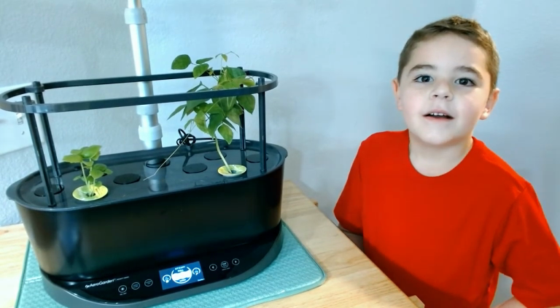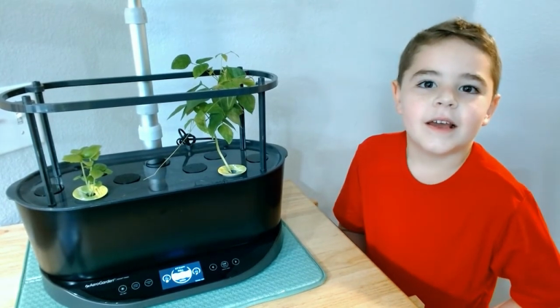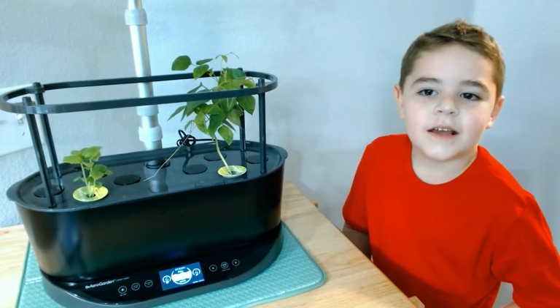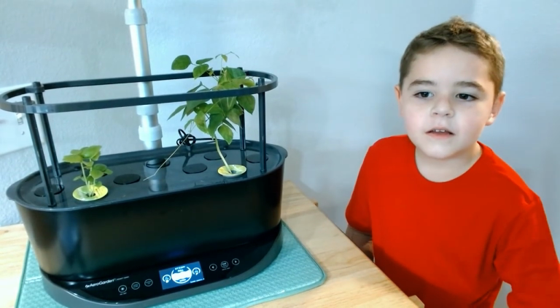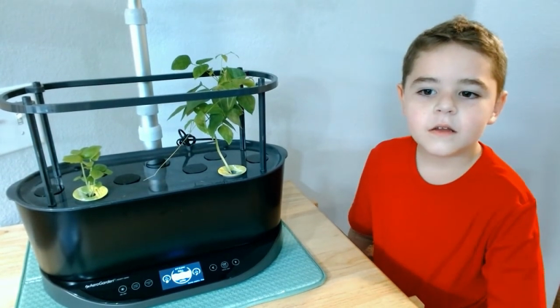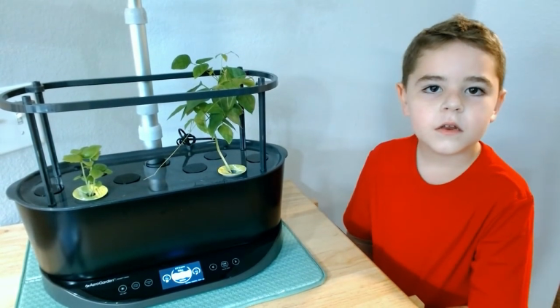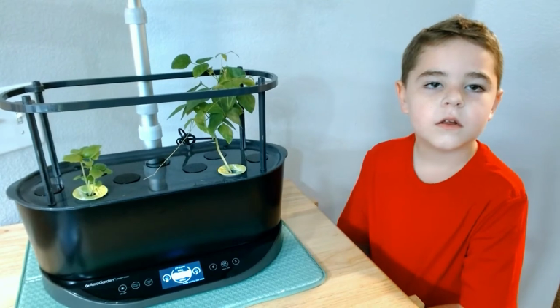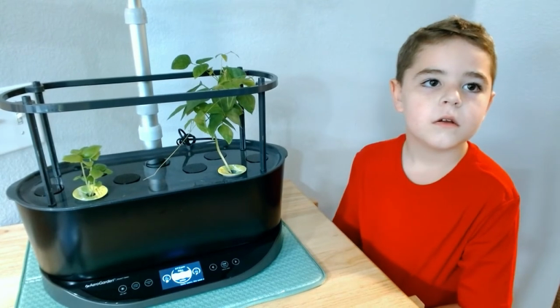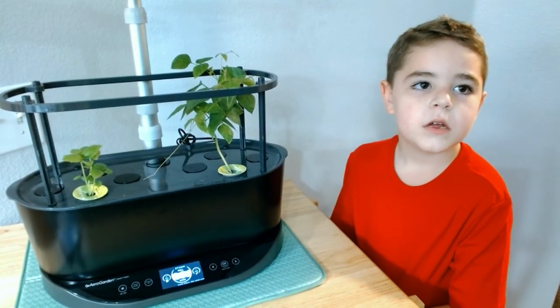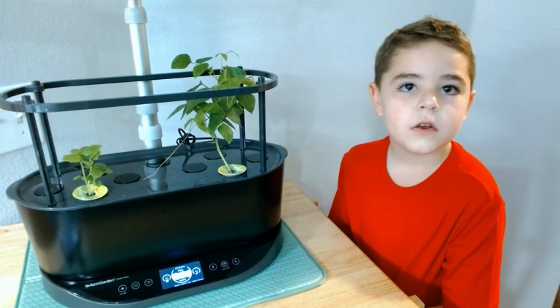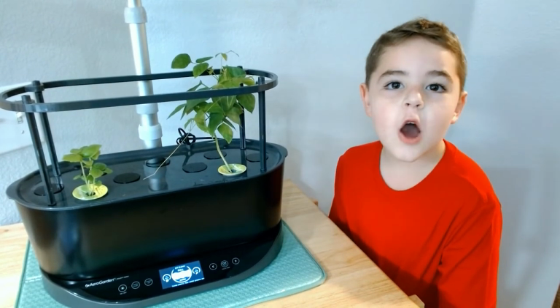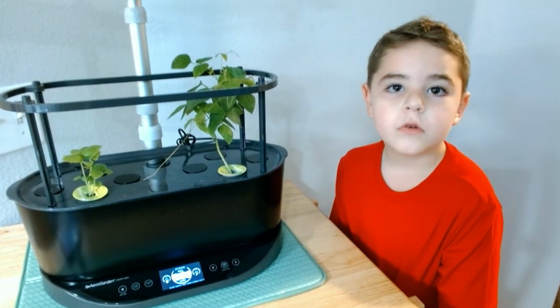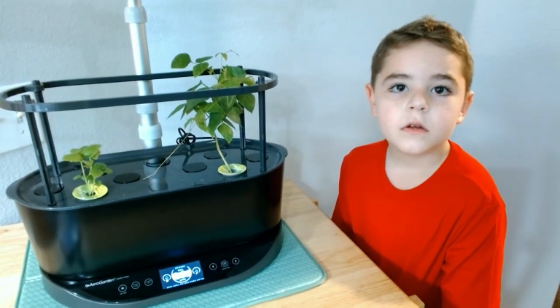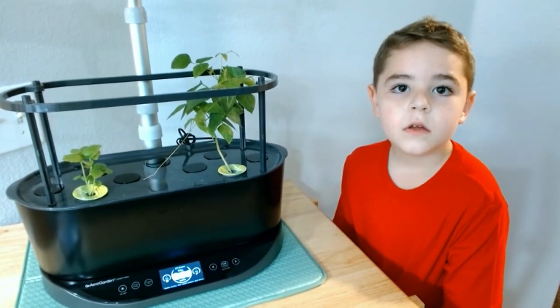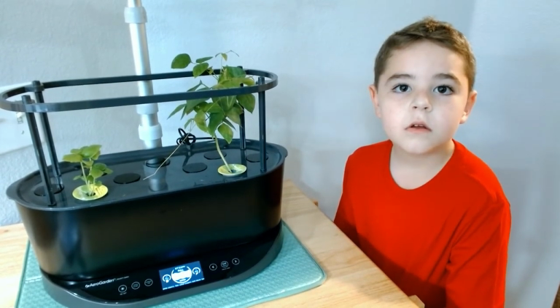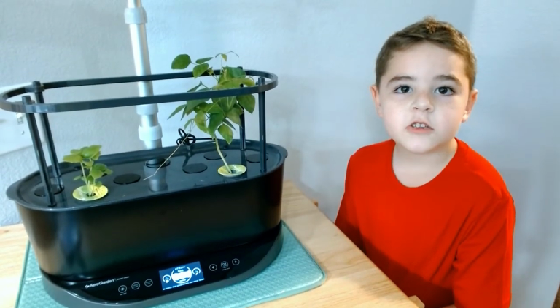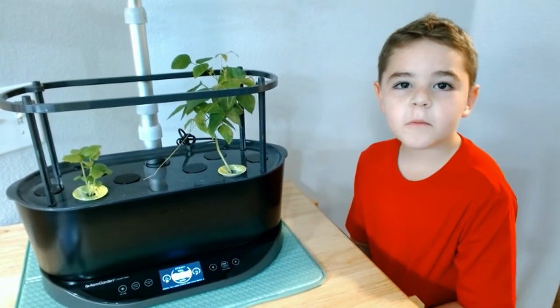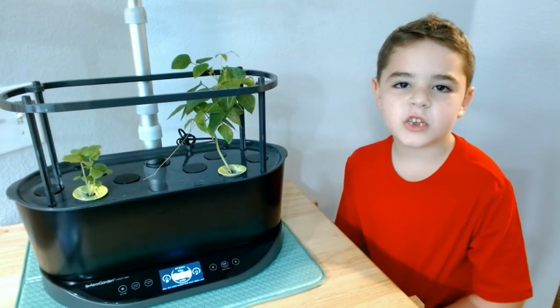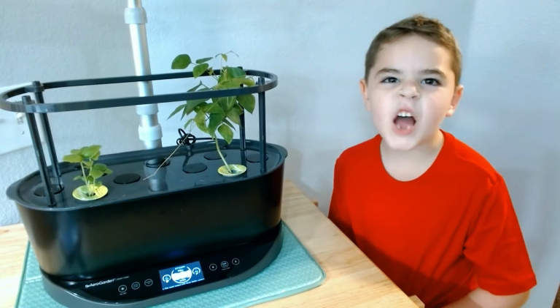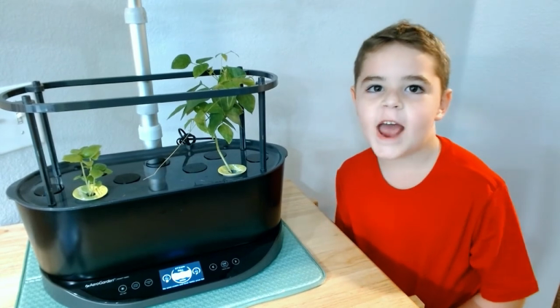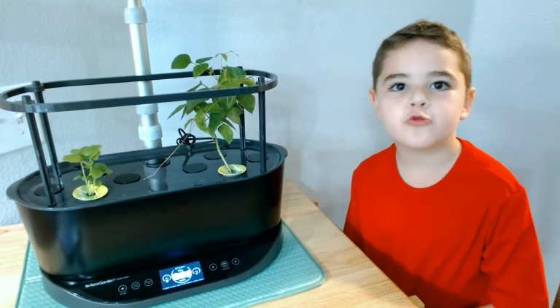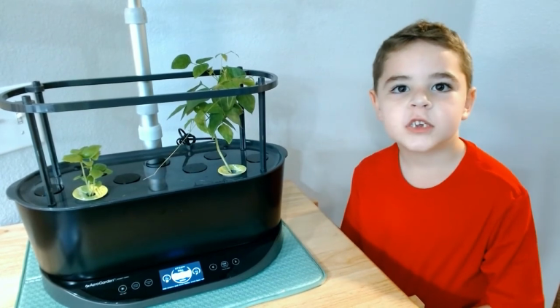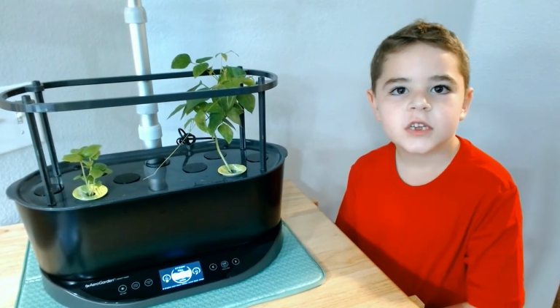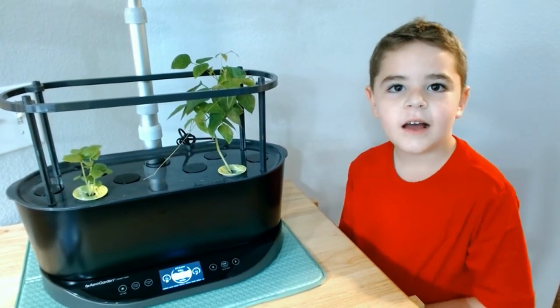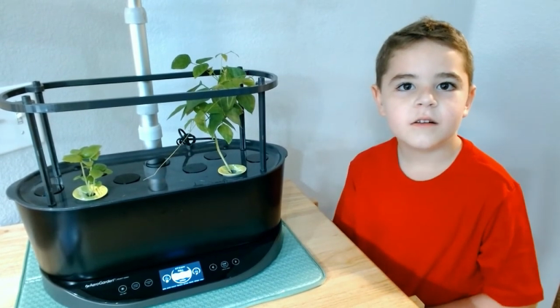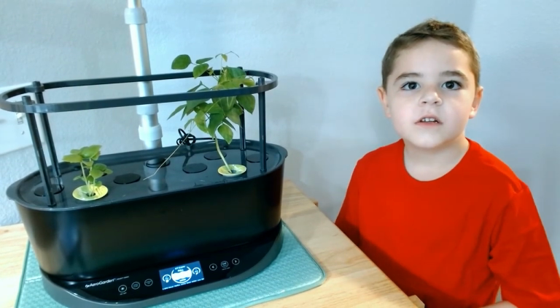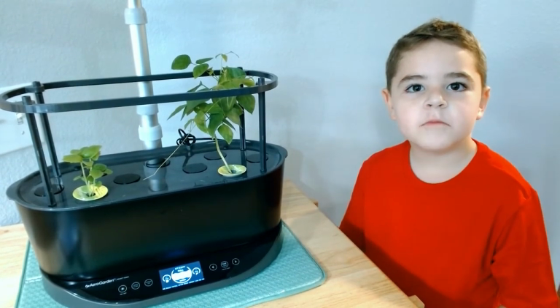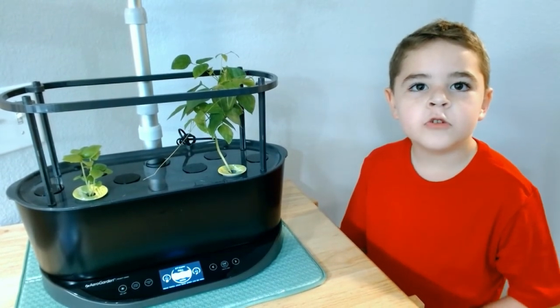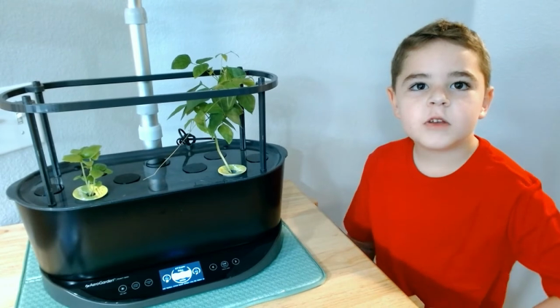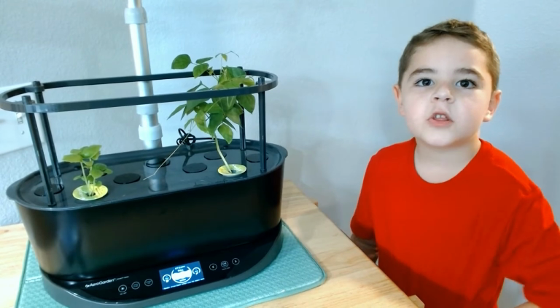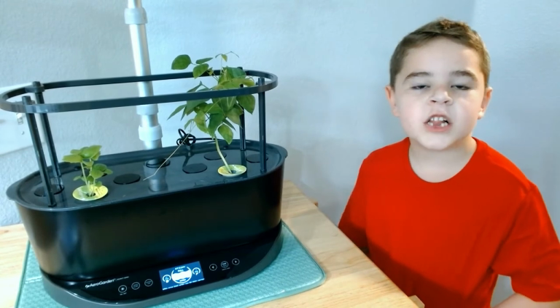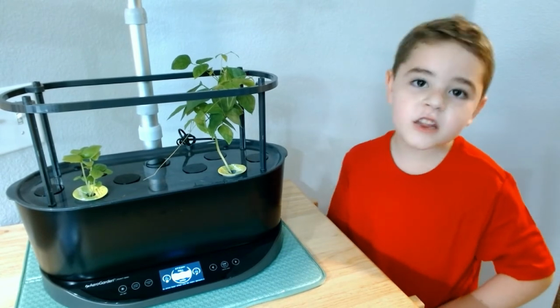So when we put it in the arrow garden, did we put the dirt in the arrow garden? No. We took some of the sponge out. What did we do with the roots? The roots — we cleaned them.